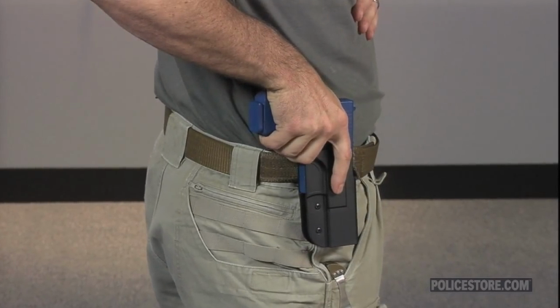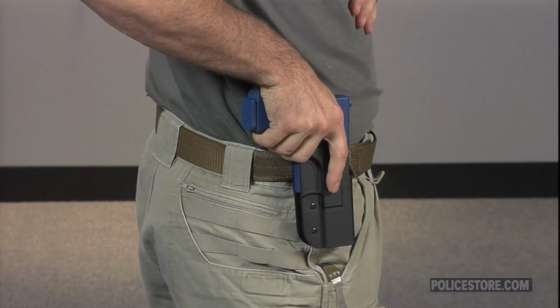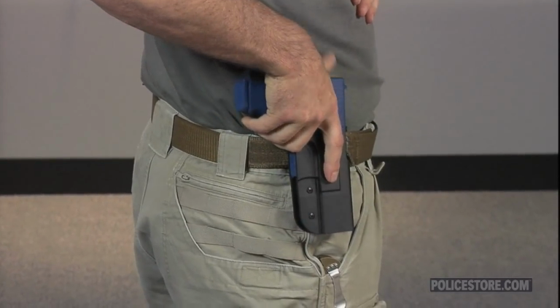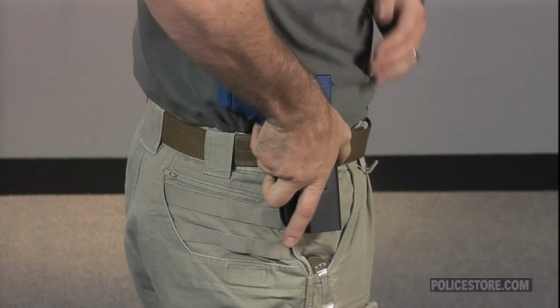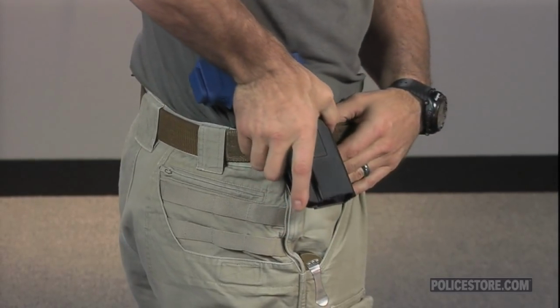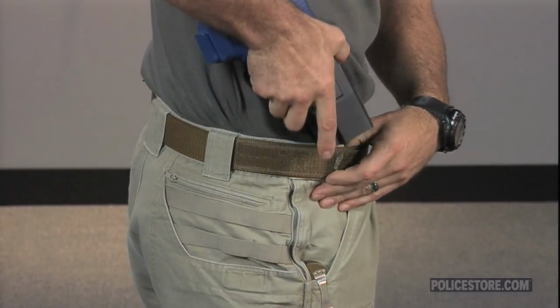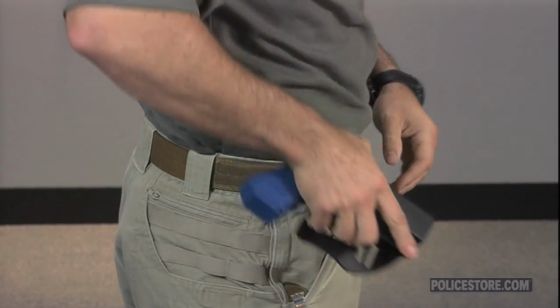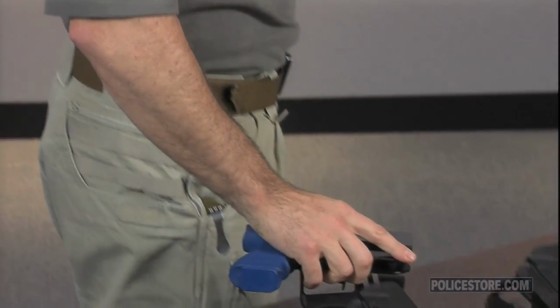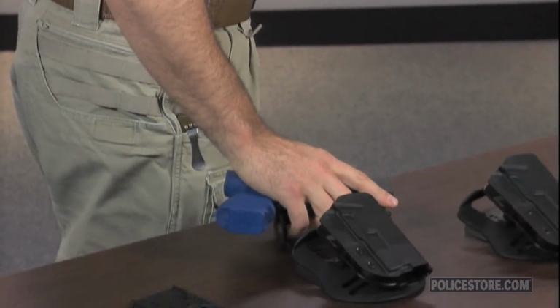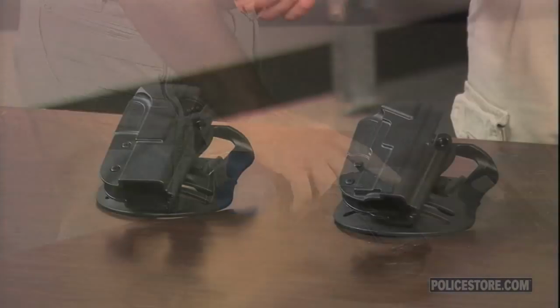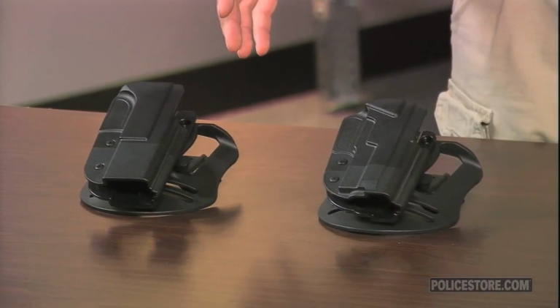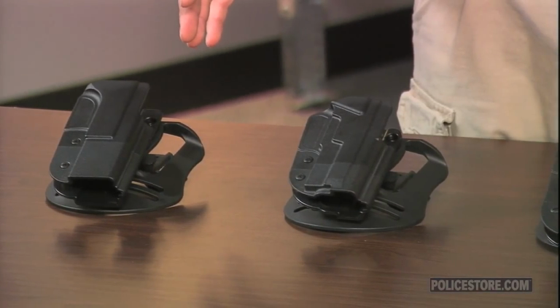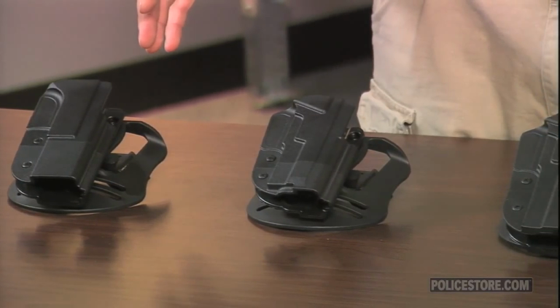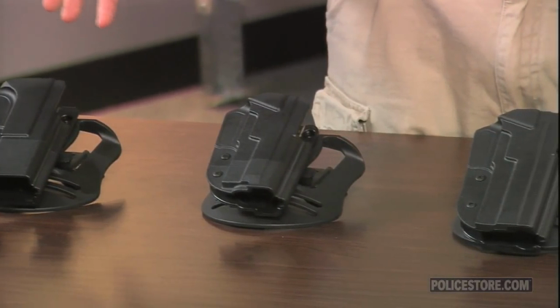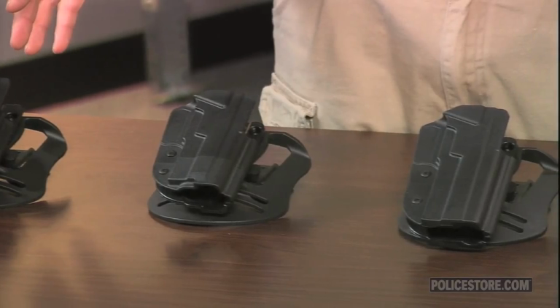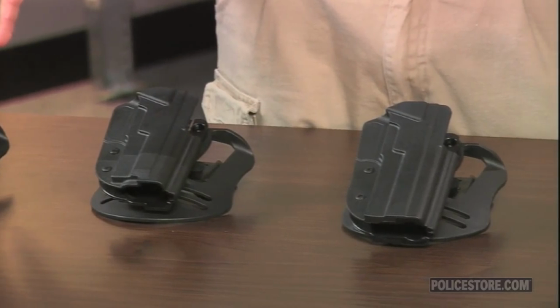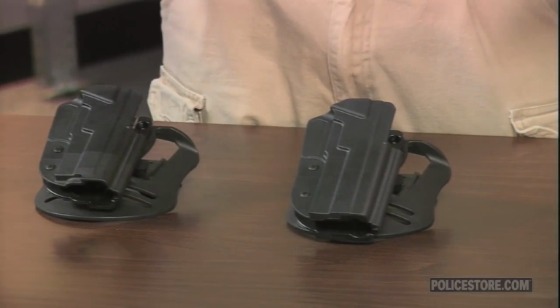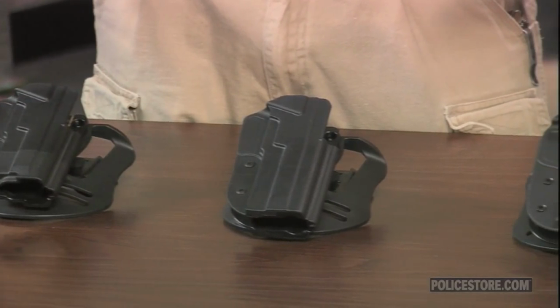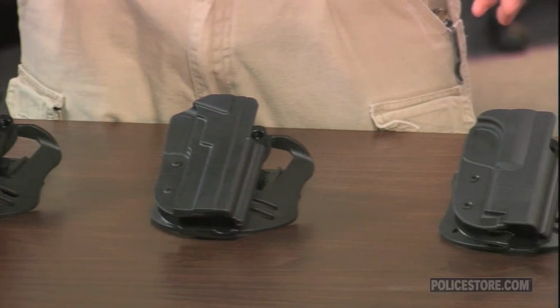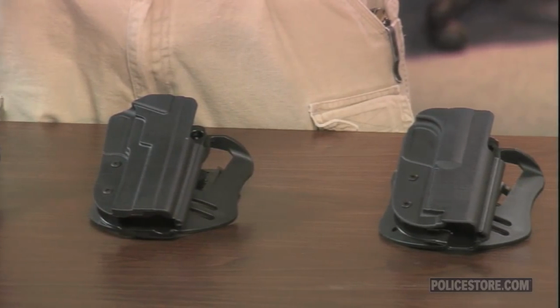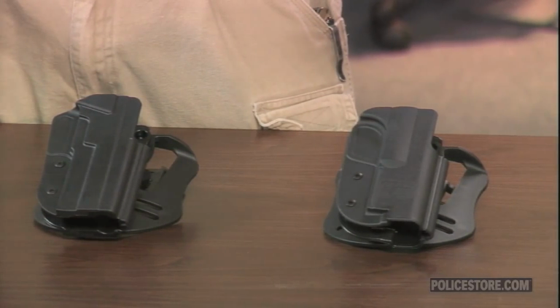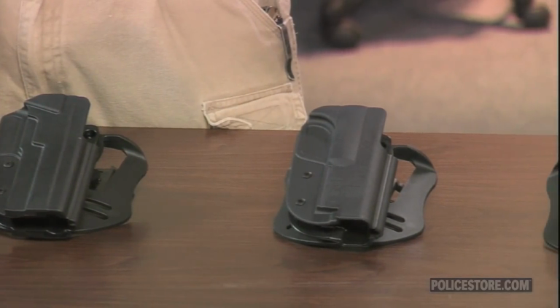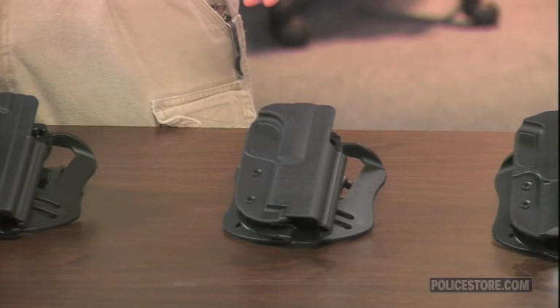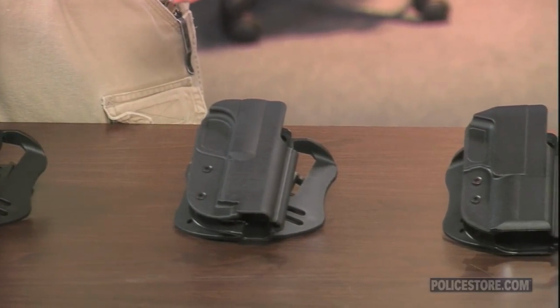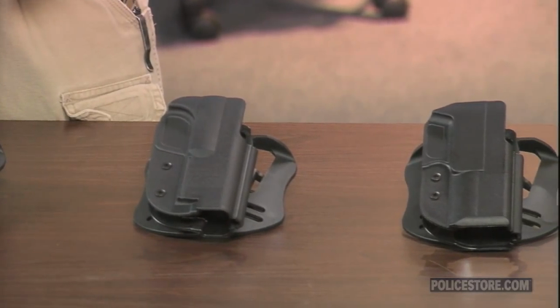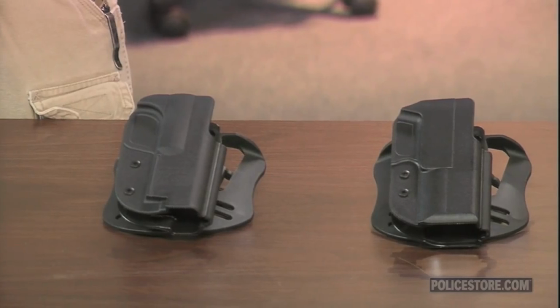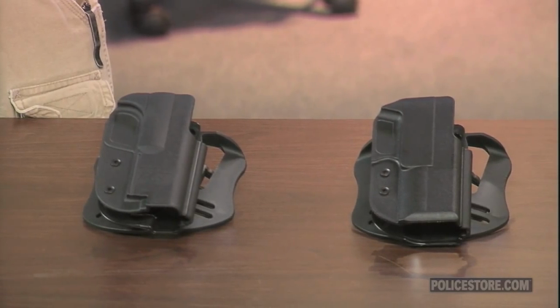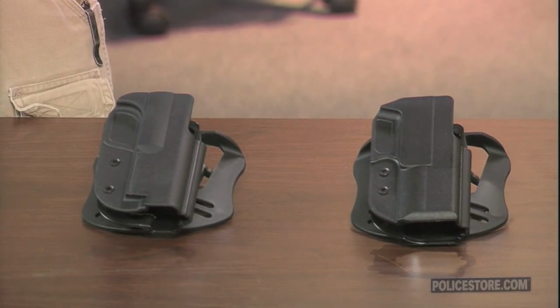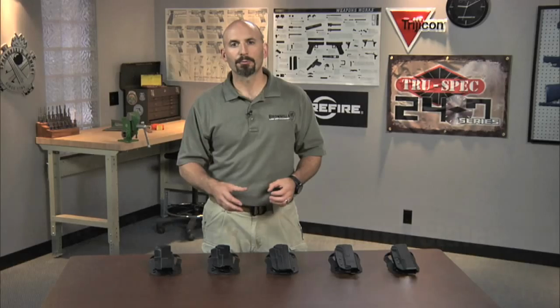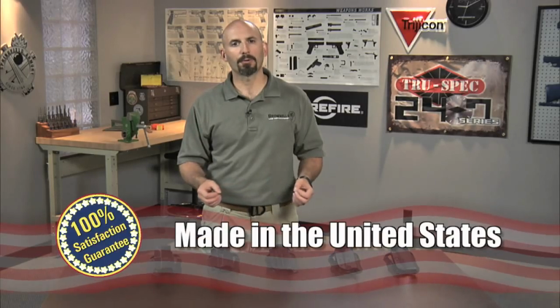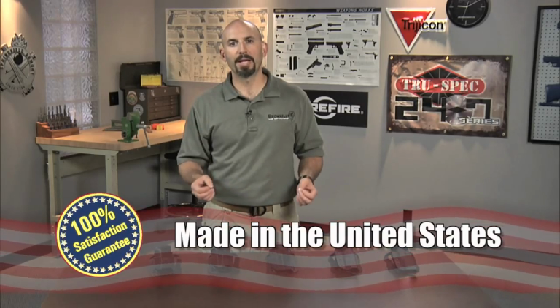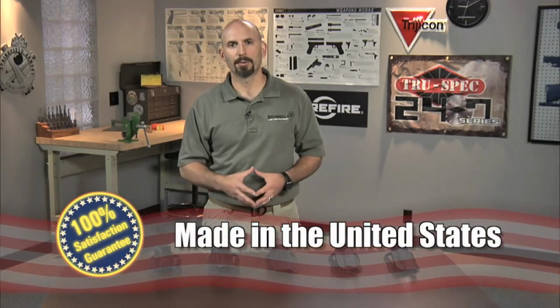PoliceStore.com carries Revolution holsters that fit the Smith & Wesson M&P, Sig Sauer's P226 and P229, and Glock models 17, 19, 20, 21, 22, and 23. These holsters are also made in the USA.